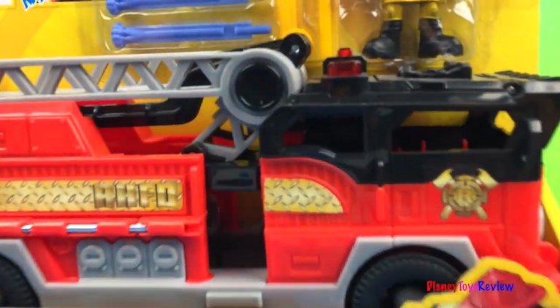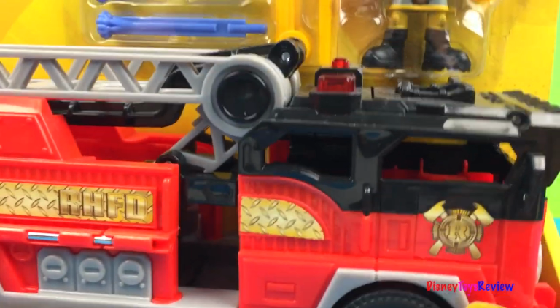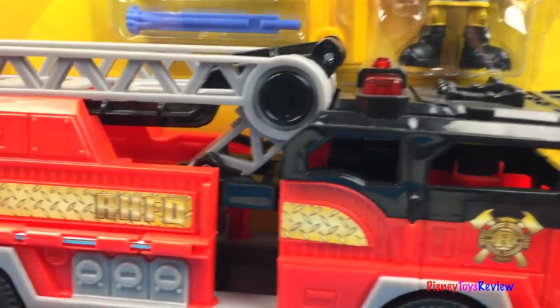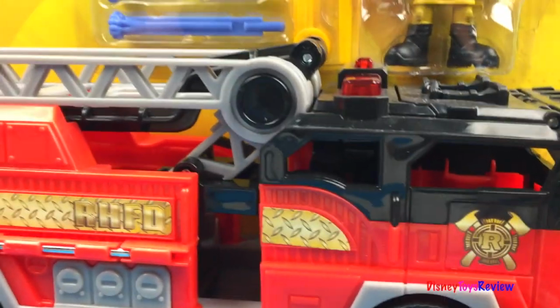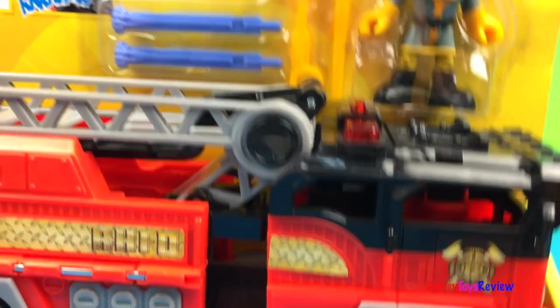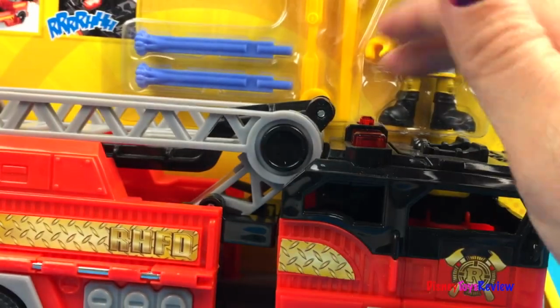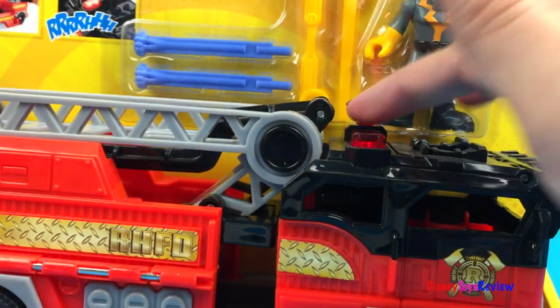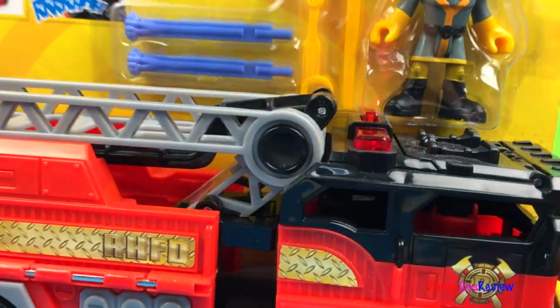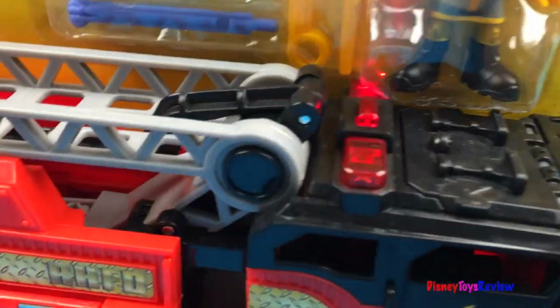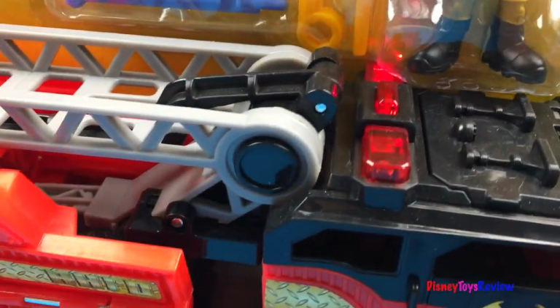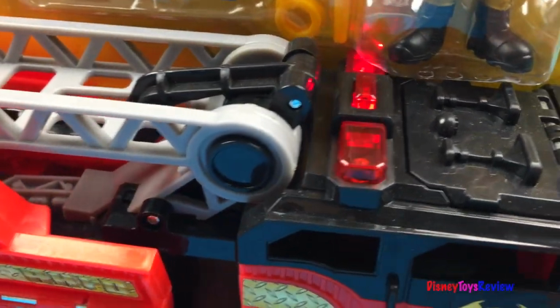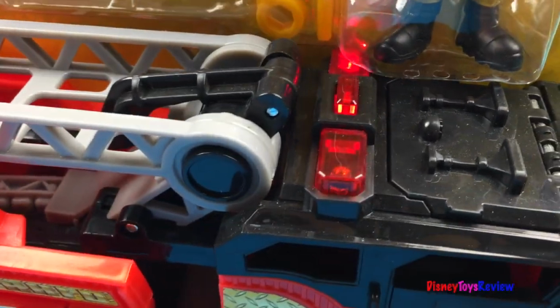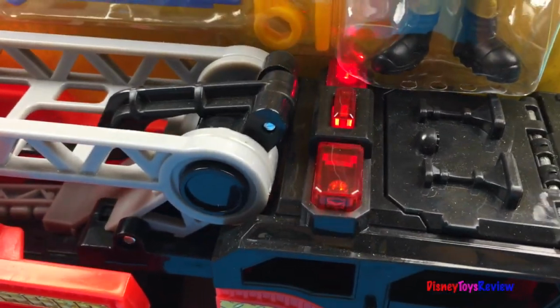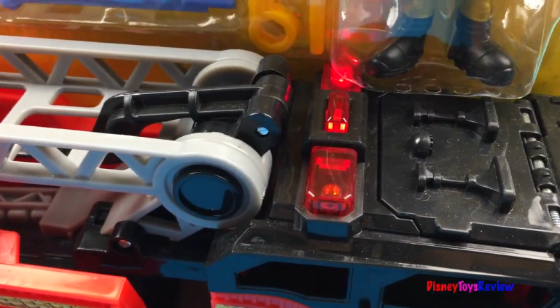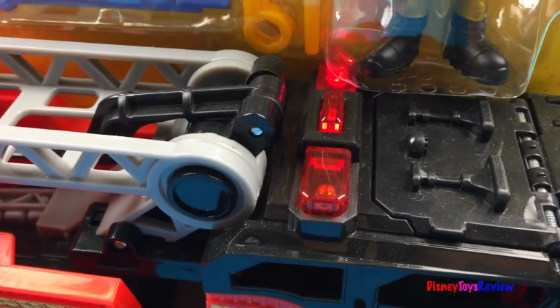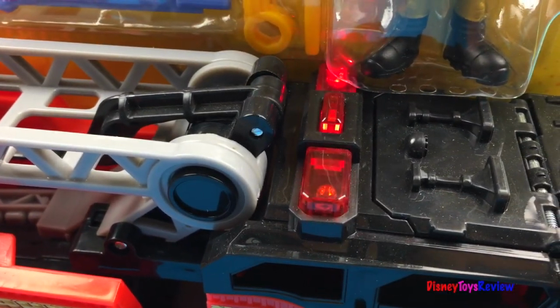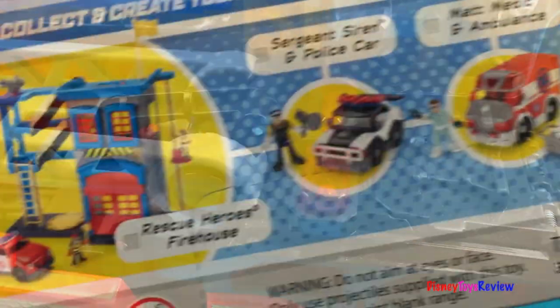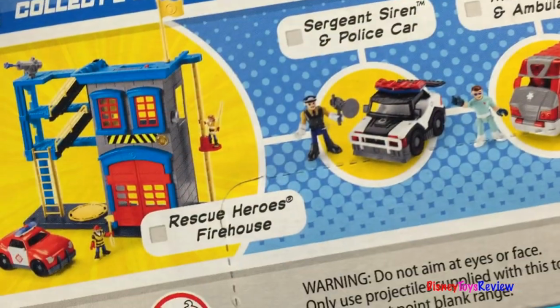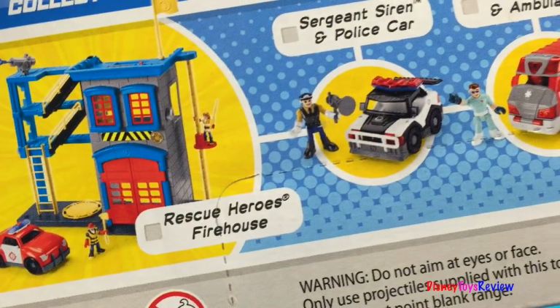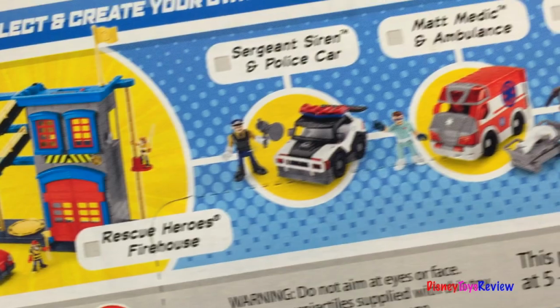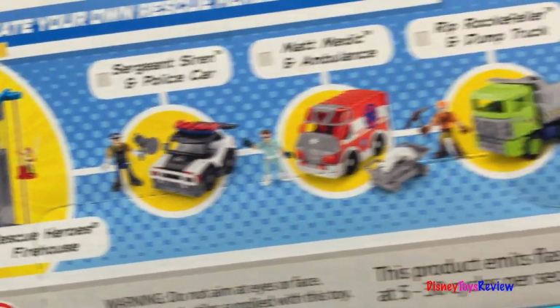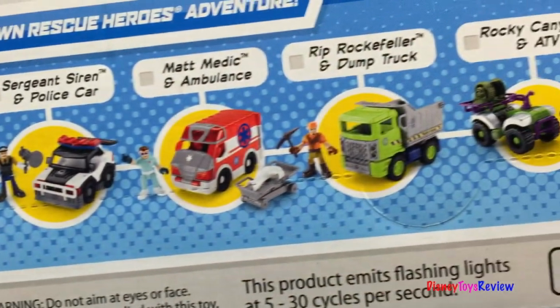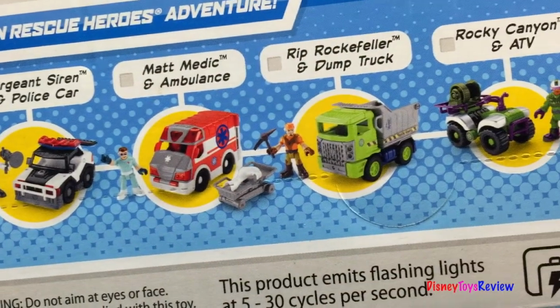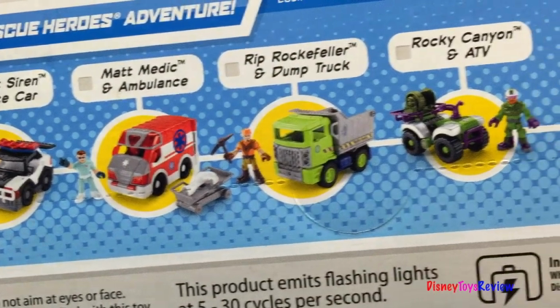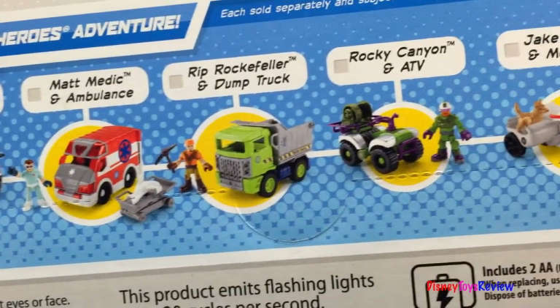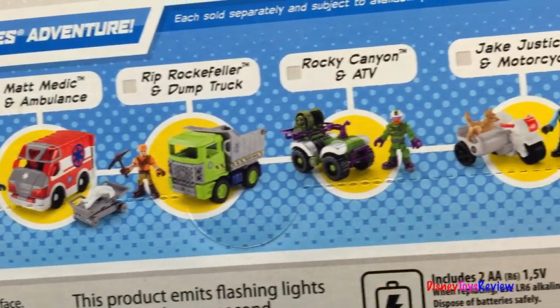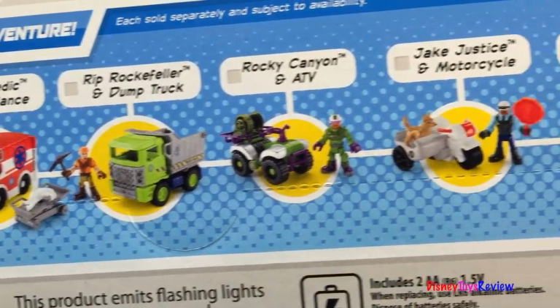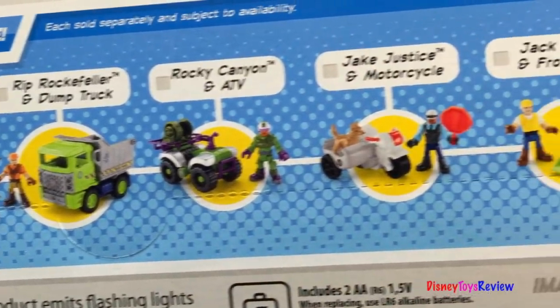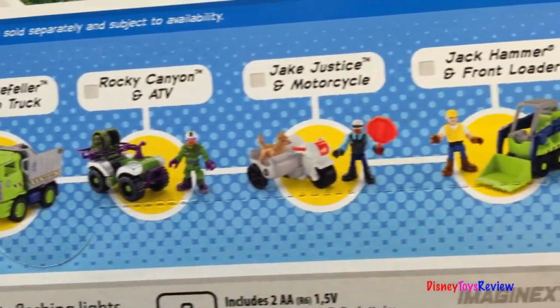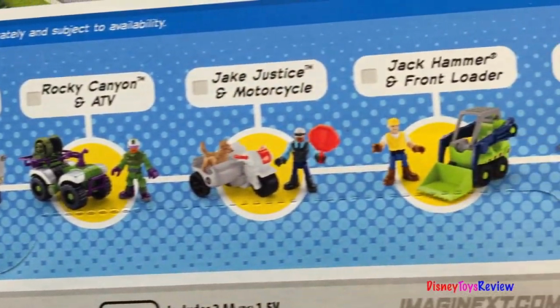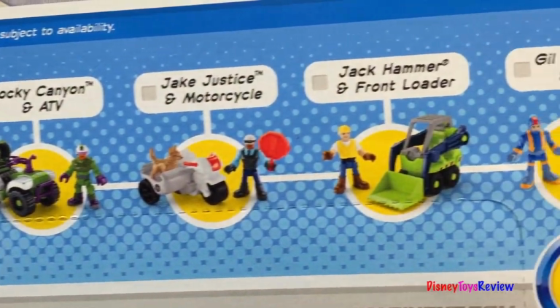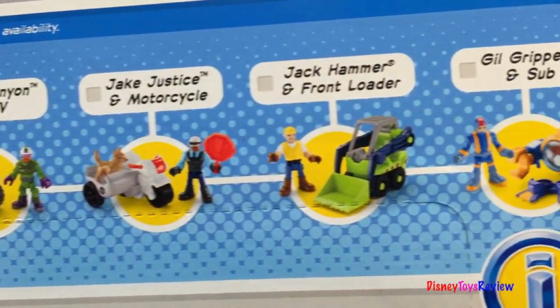This is a Rescue Heroes! Look at all these Rescue Heroes you can collect. Let's take it out and get a better look.